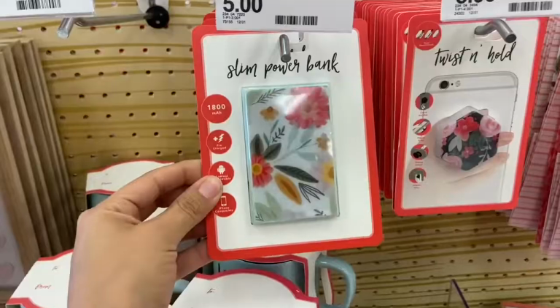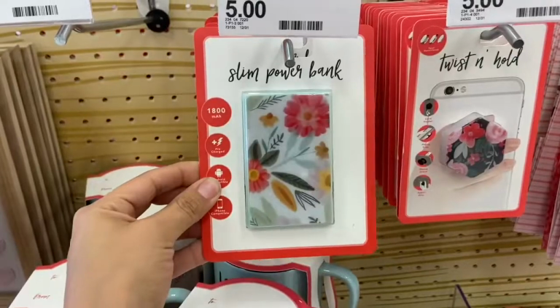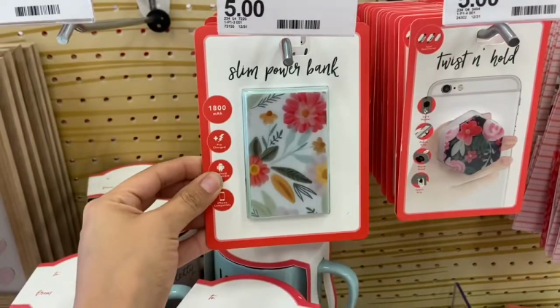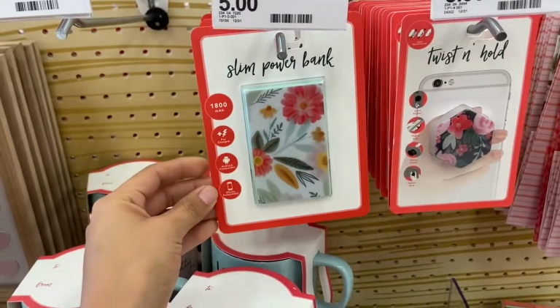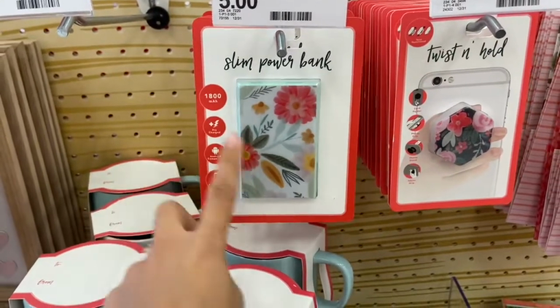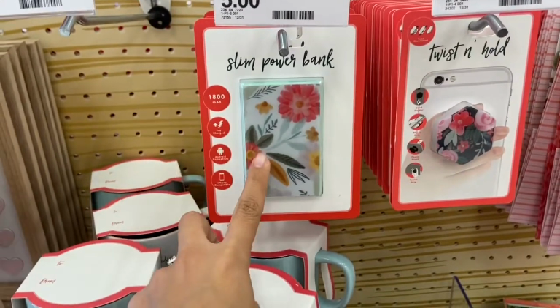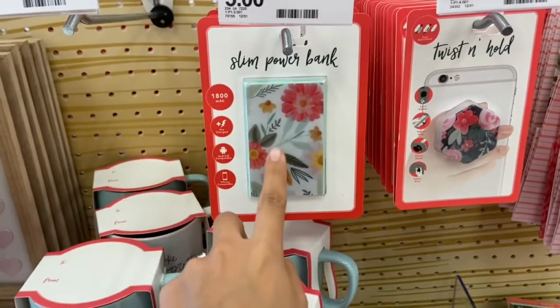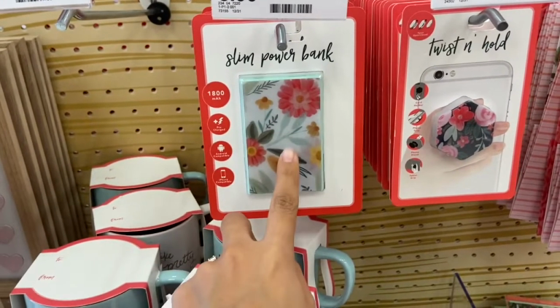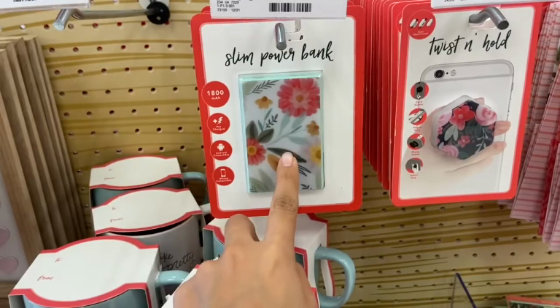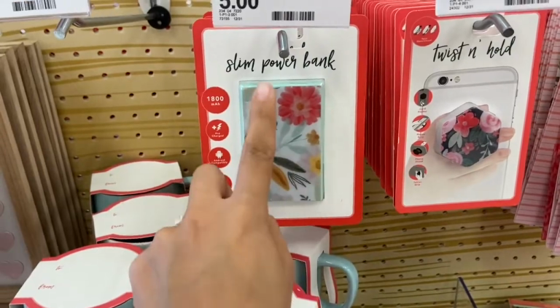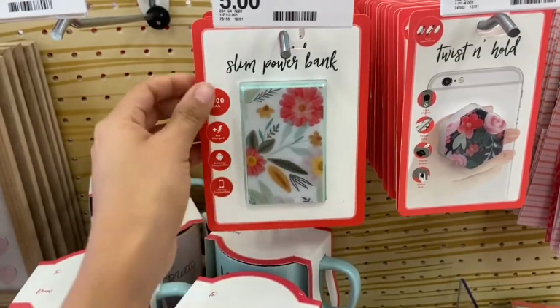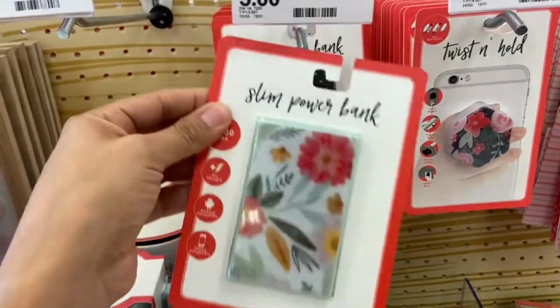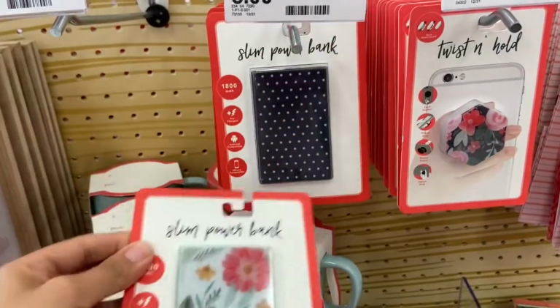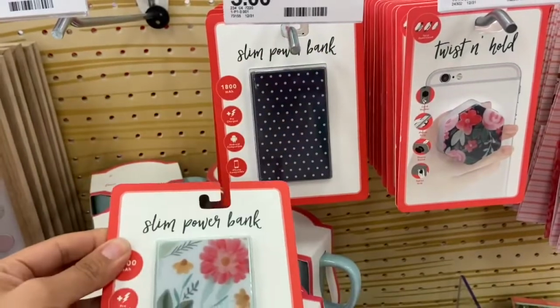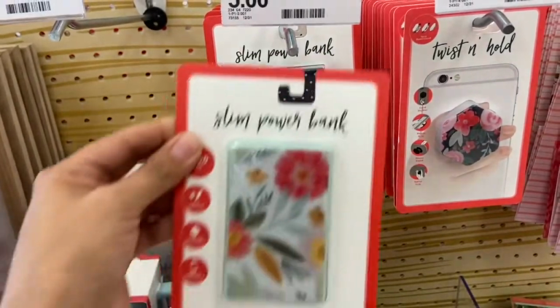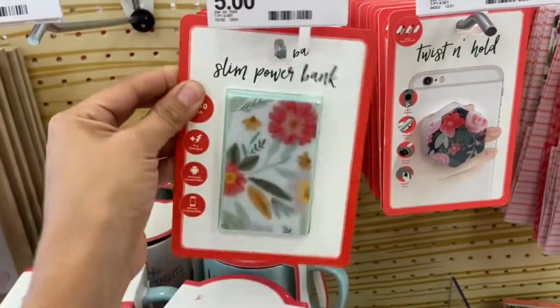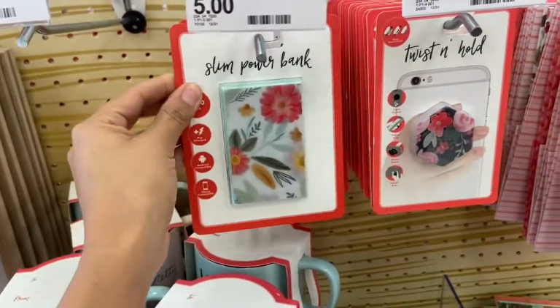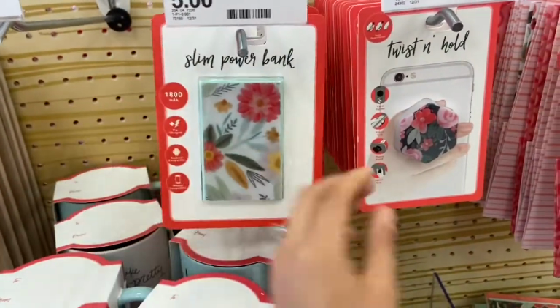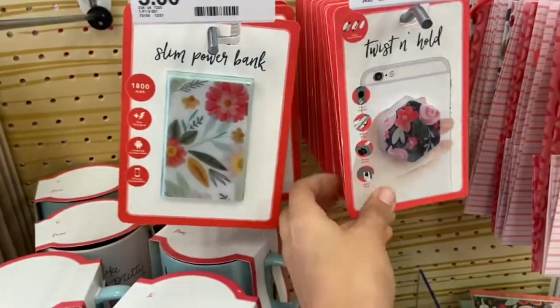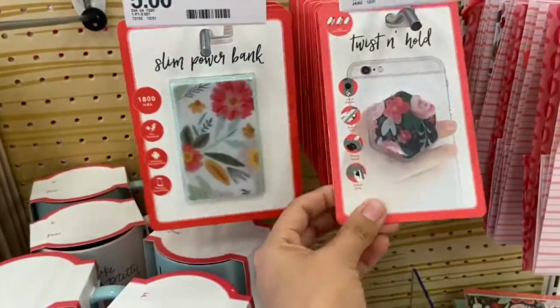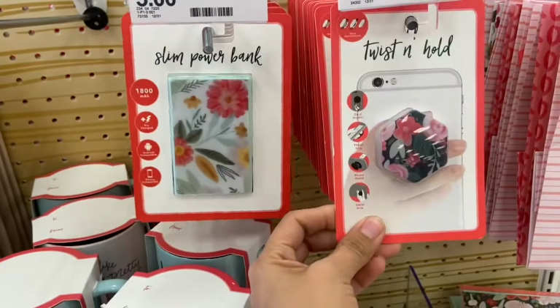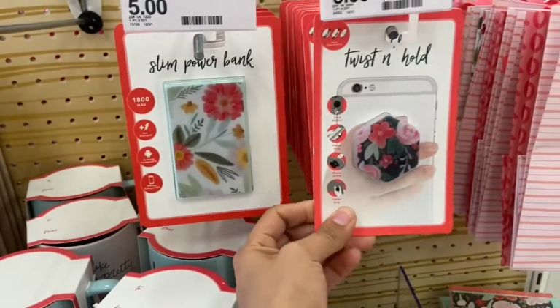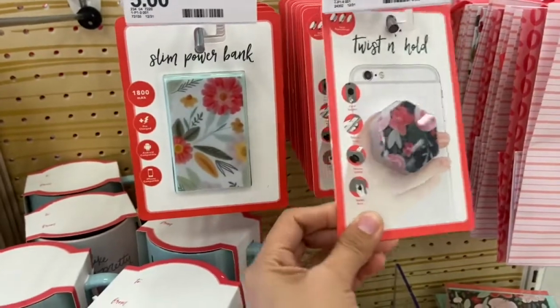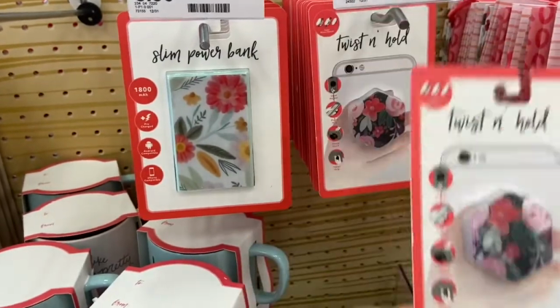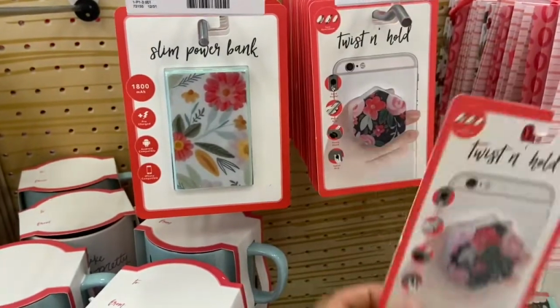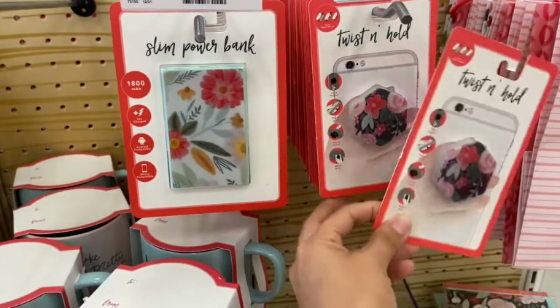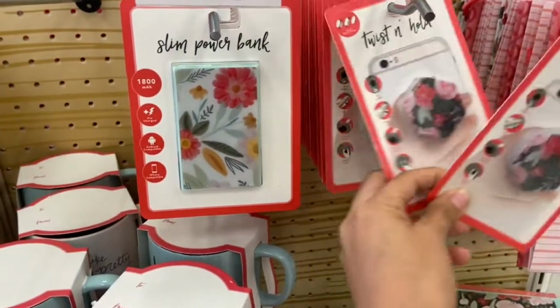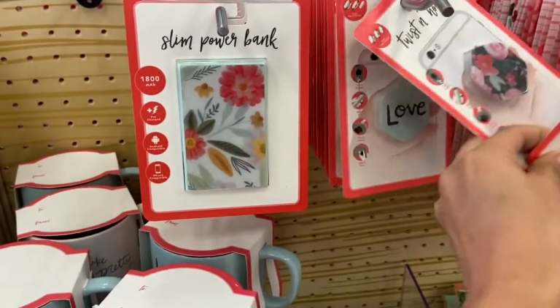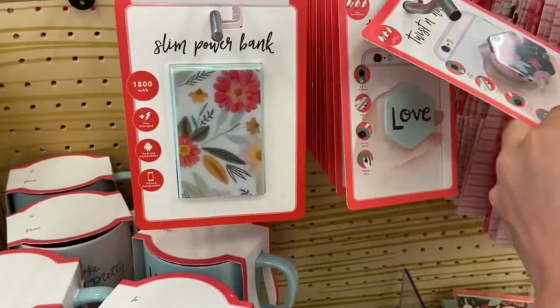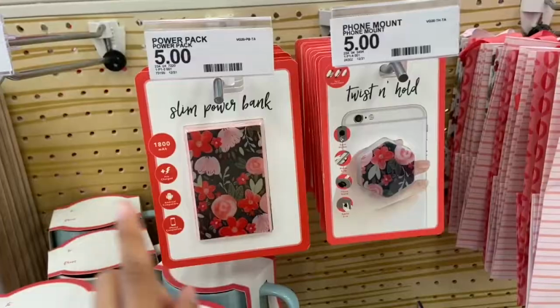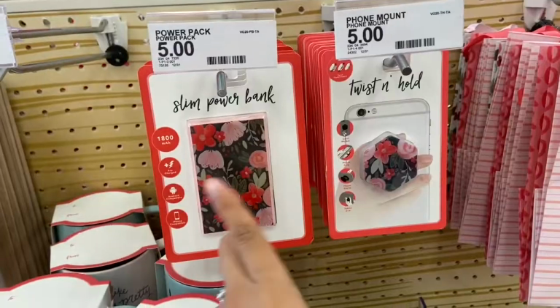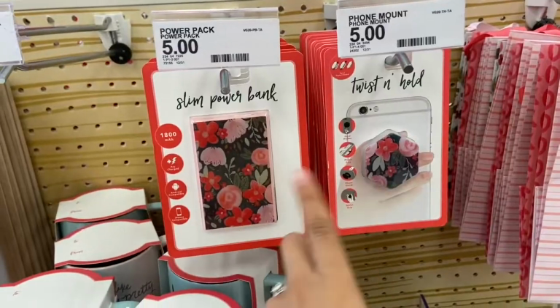Target also has some really cute cell phone accessories. They have this slim power bank for five dollars — I am loving these cute designs. And they also have these little phone ring holders you can put on the back of your phone, with a ton of different designs. These two are my favorites and they're both five dollars each.